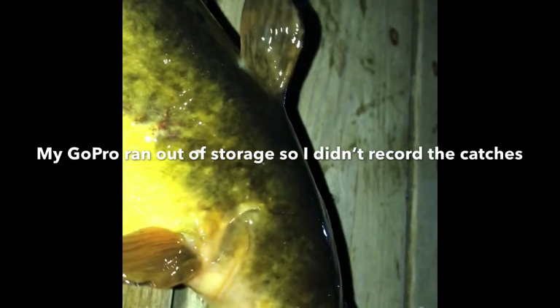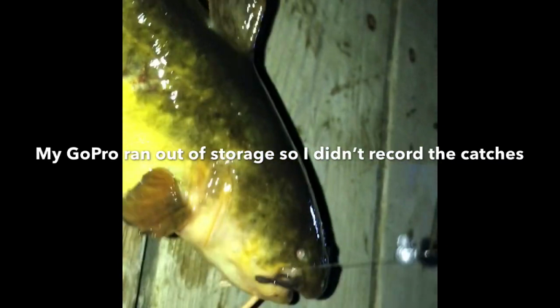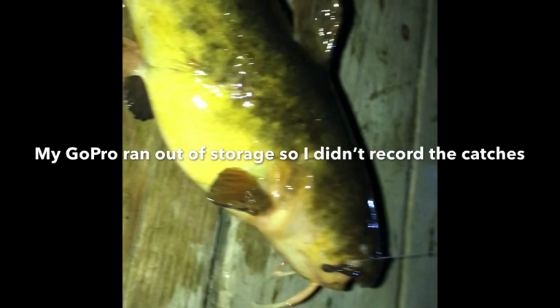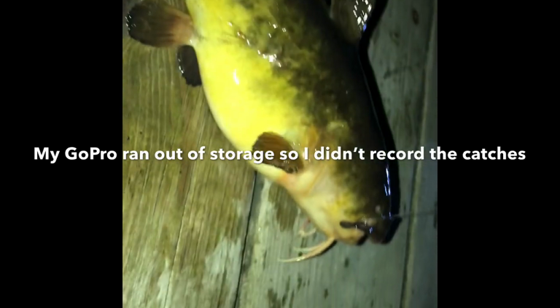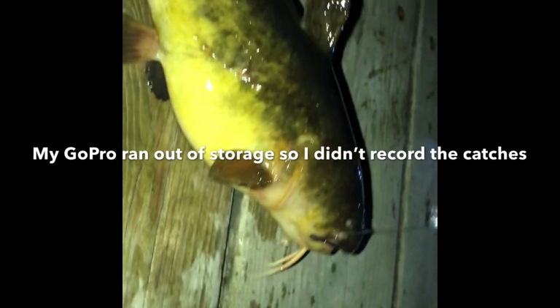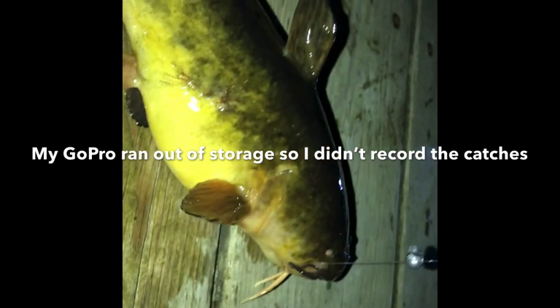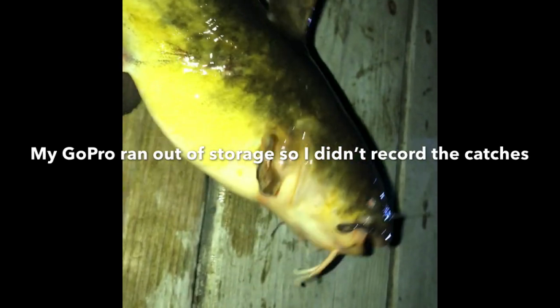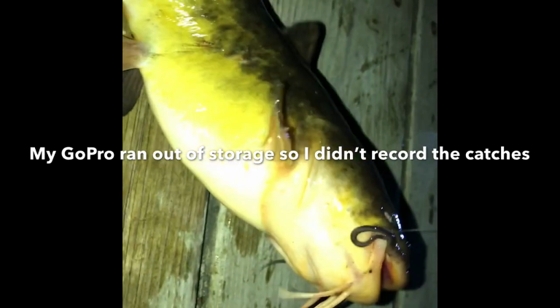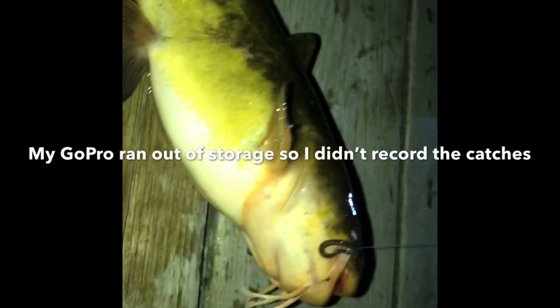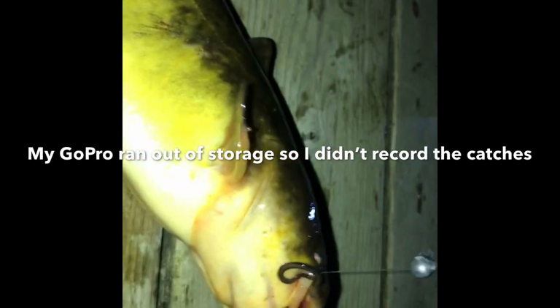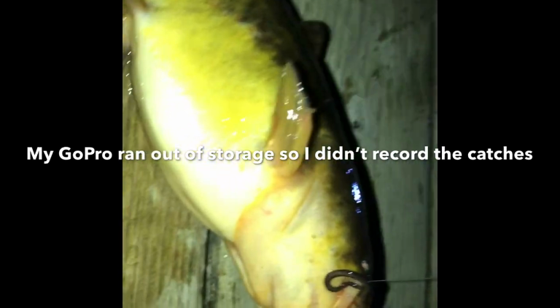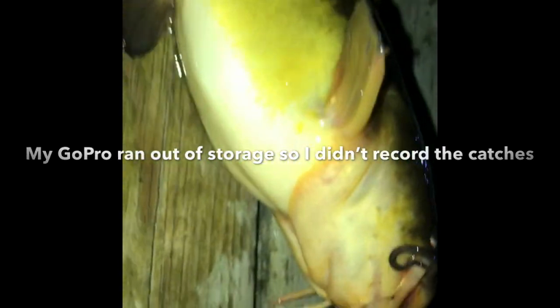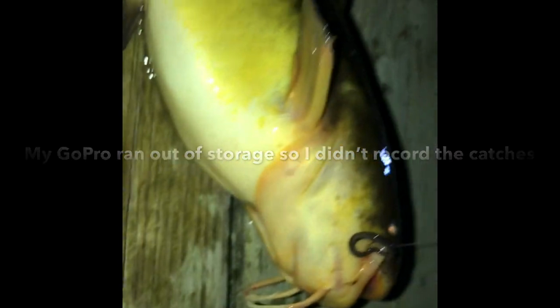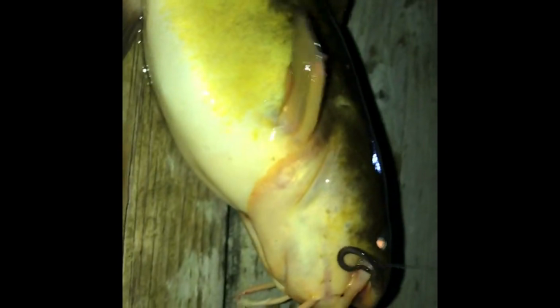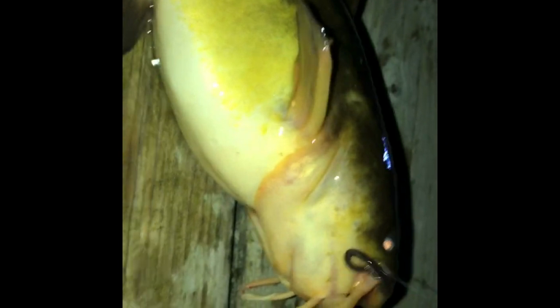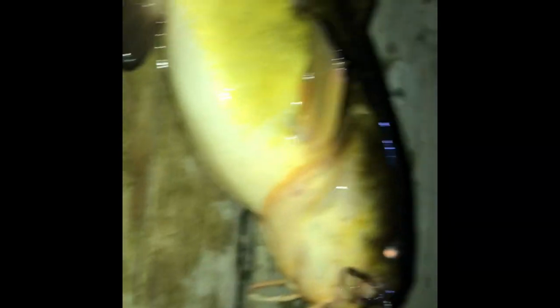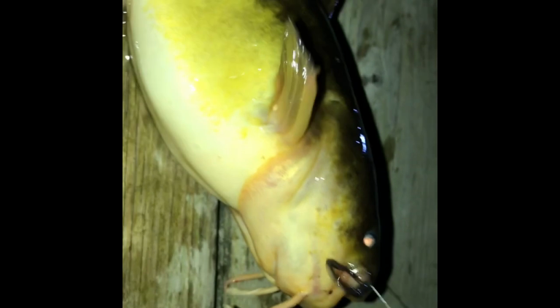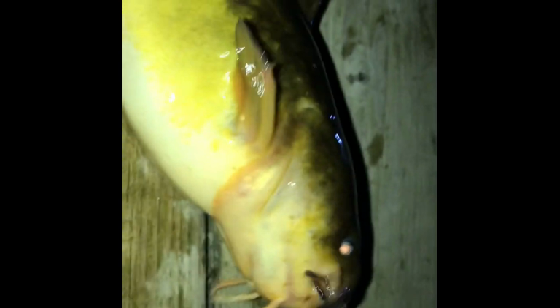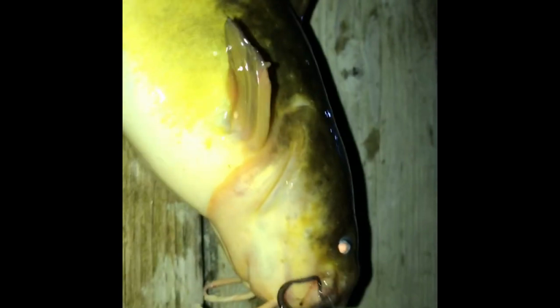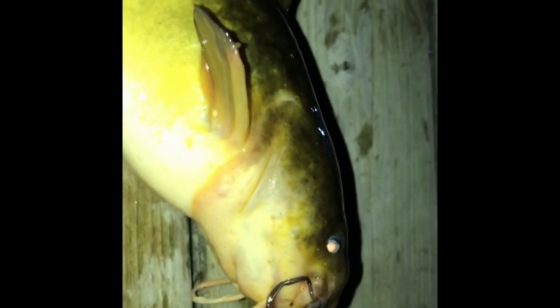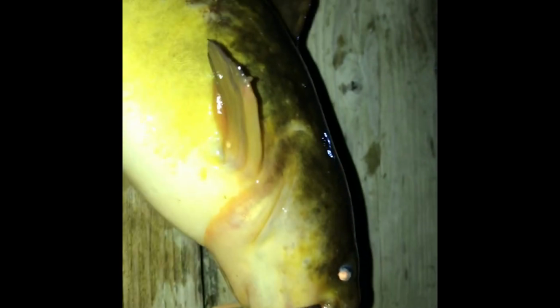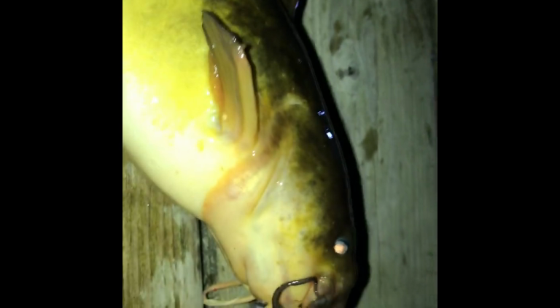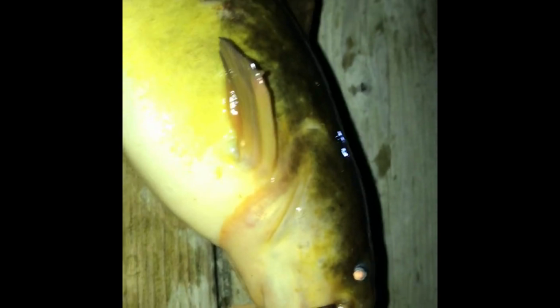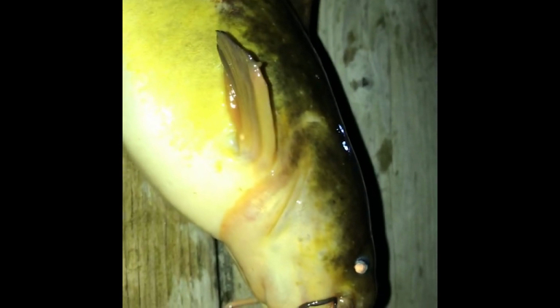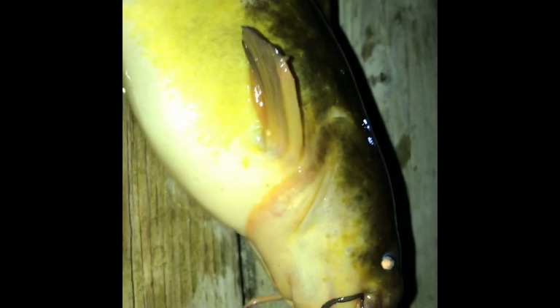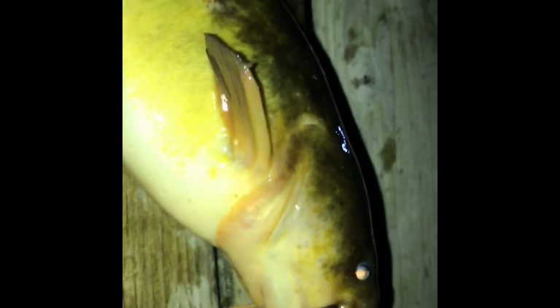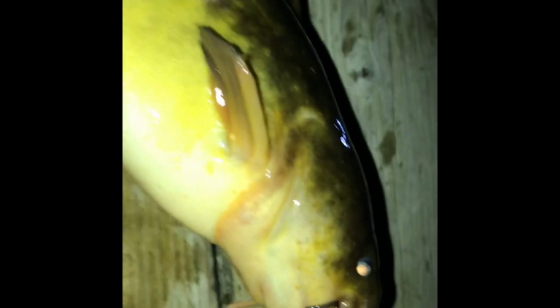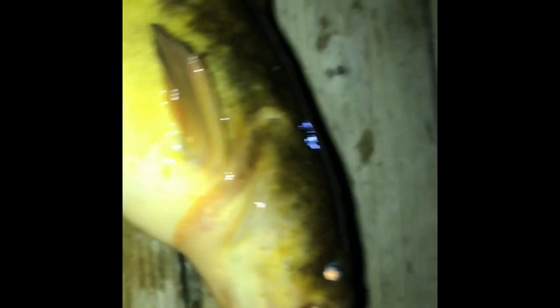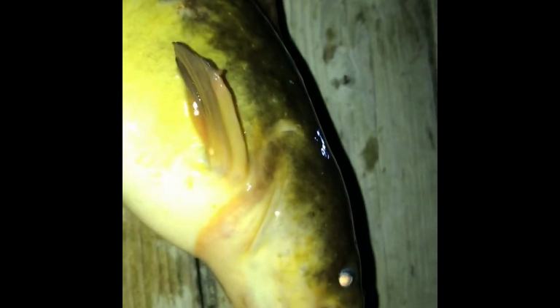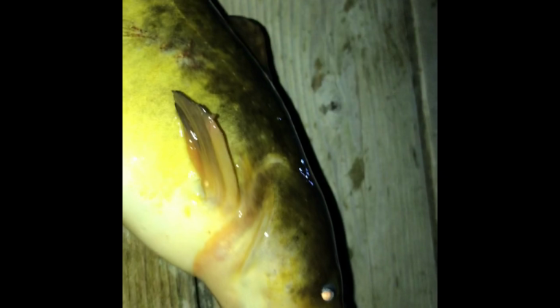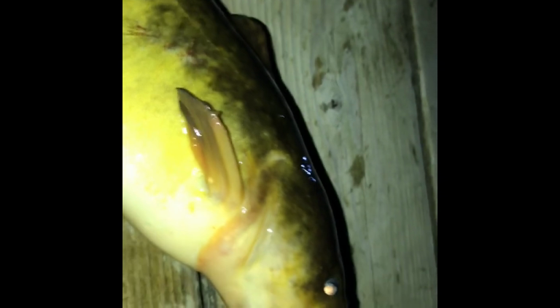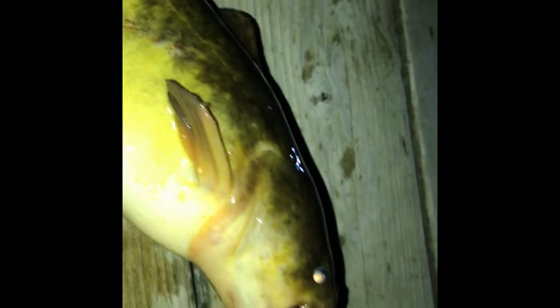This one's a little bit smaller than that really big one, but it's still a really nice one to keep. So I'm just going to throw this one in the basket and then I'll see you guys tomorrow morning when we're filleting them up.